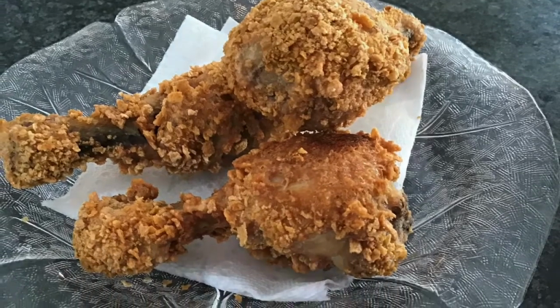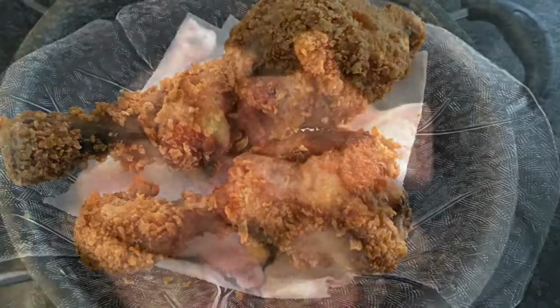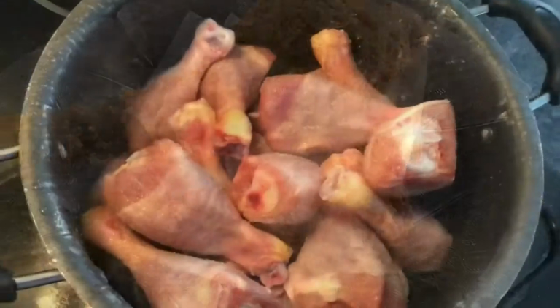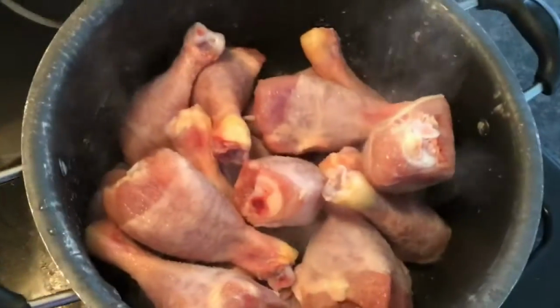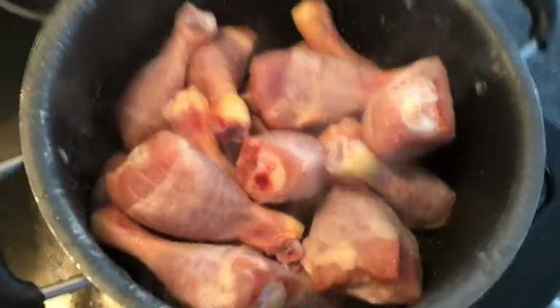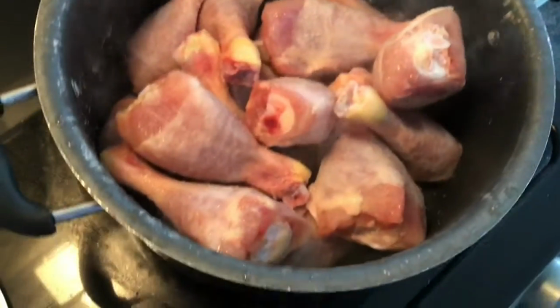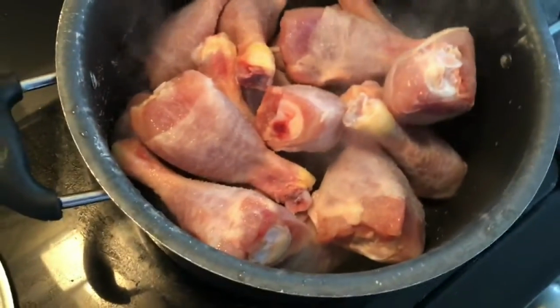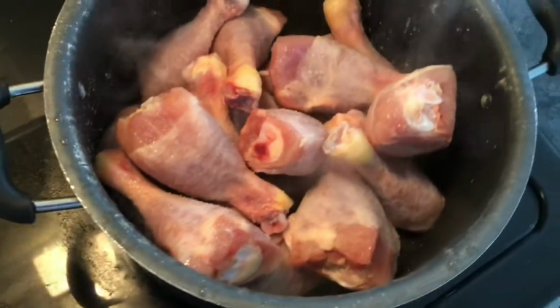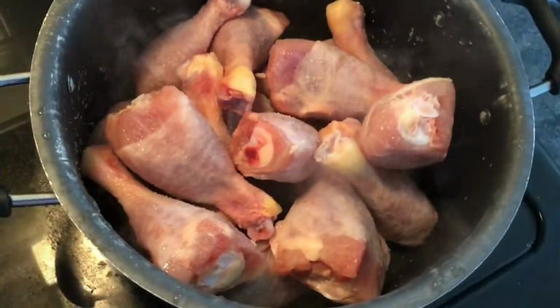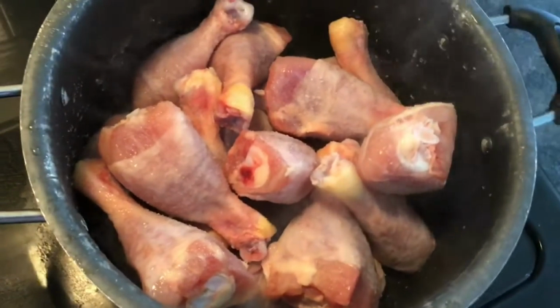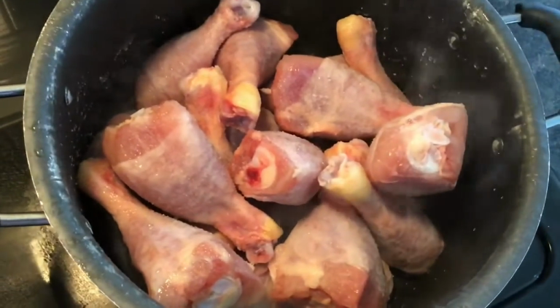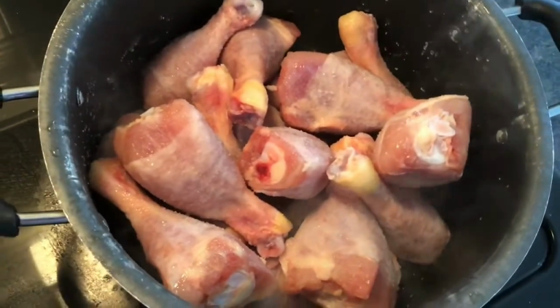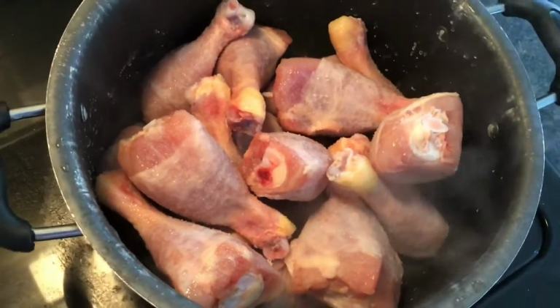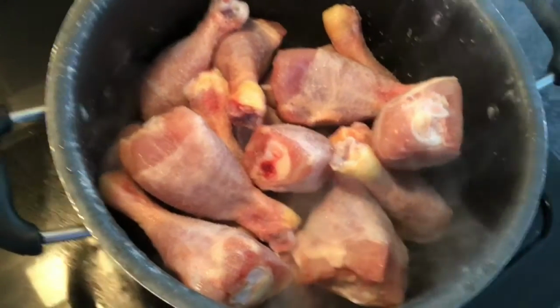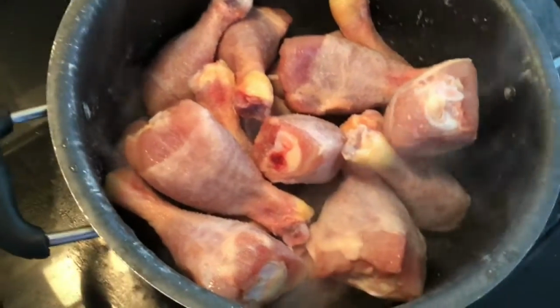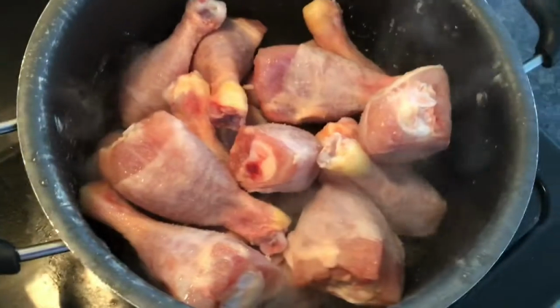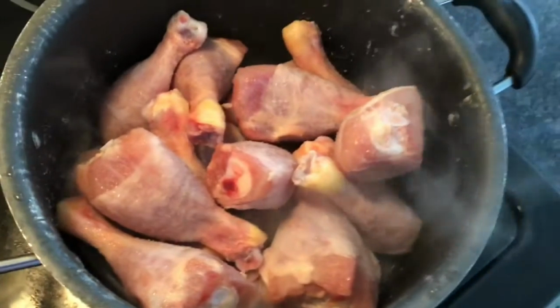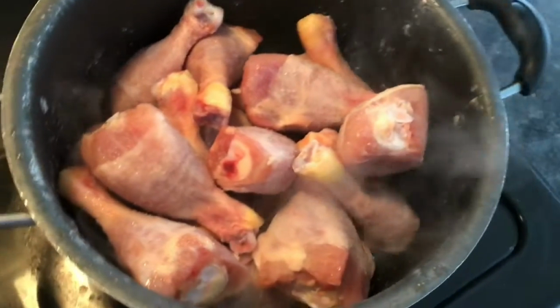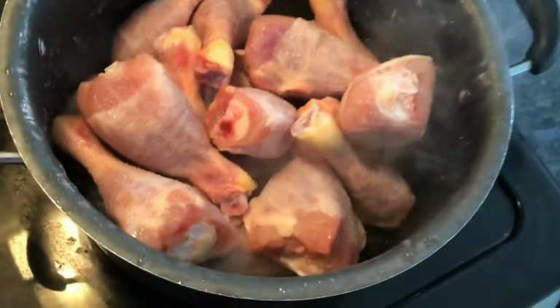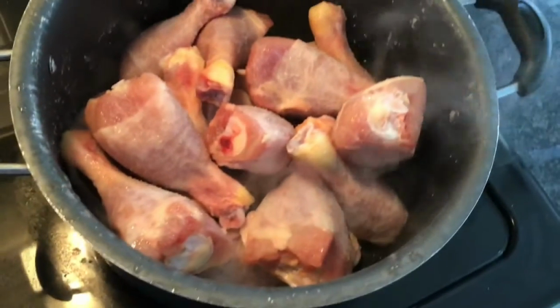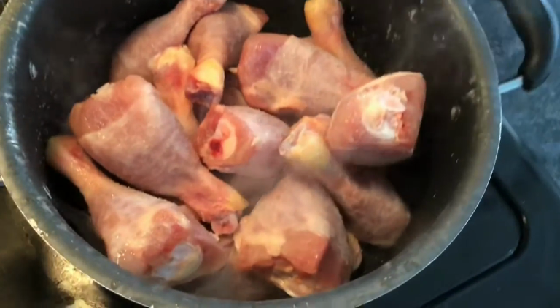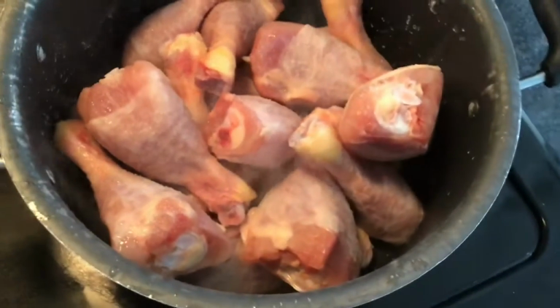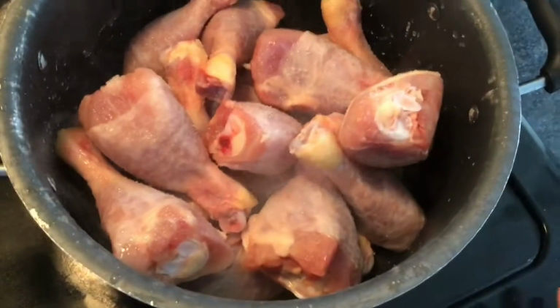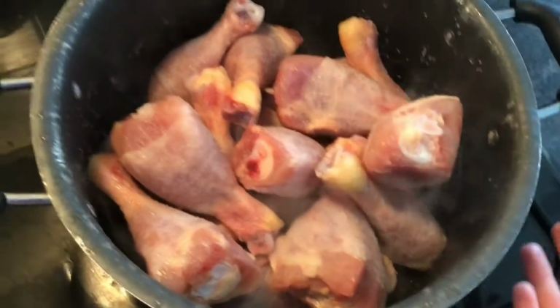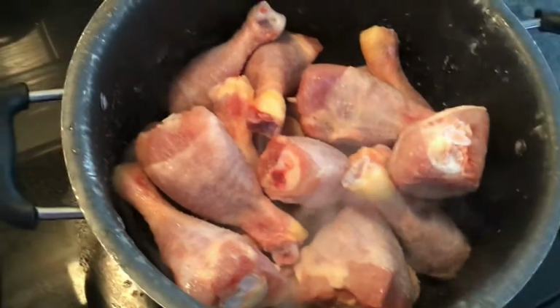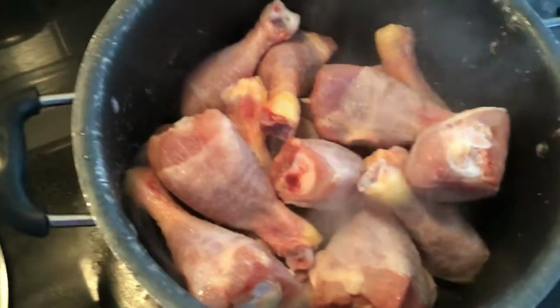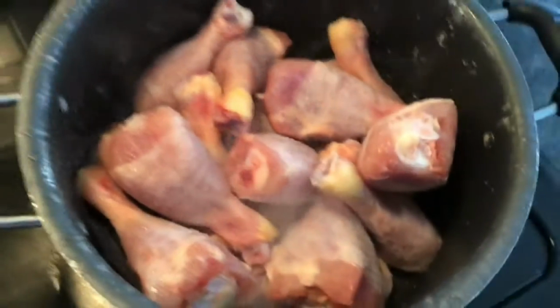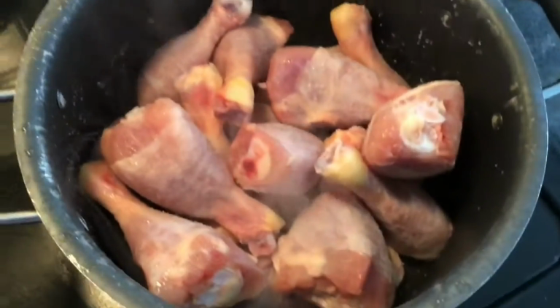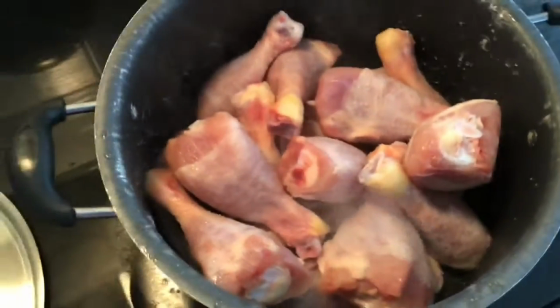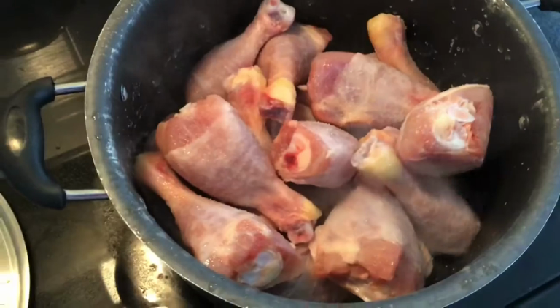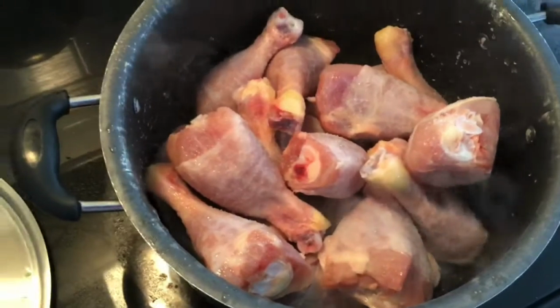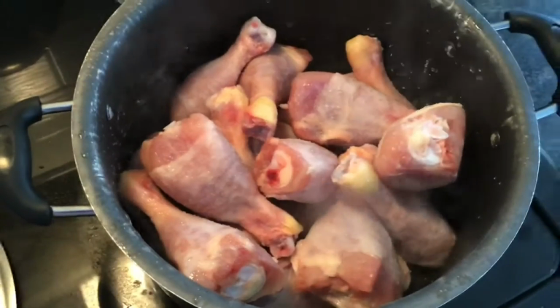Hi guys, welcome back to my video. Today I'm going to show you guys how to make gluten-free deep fried drumsticks. First you're going to have to have your drumsticks on medium heat for about half an hour.